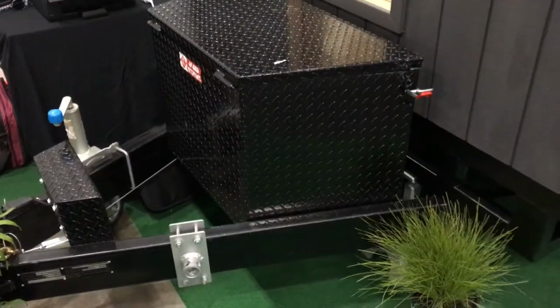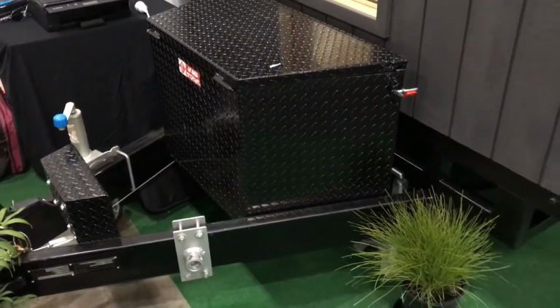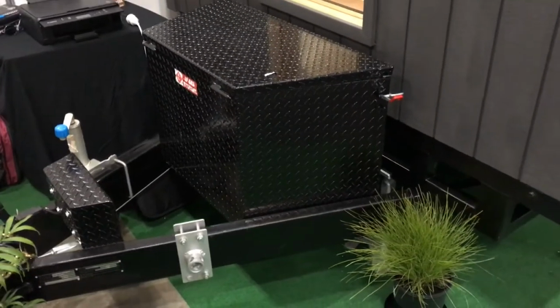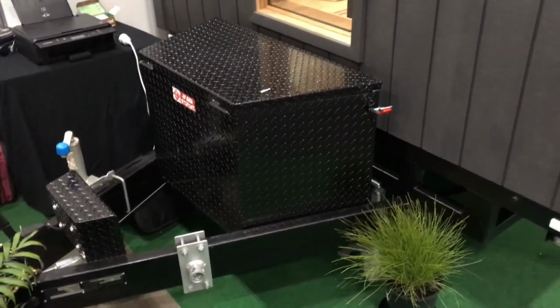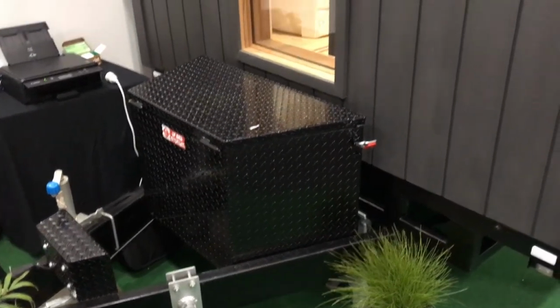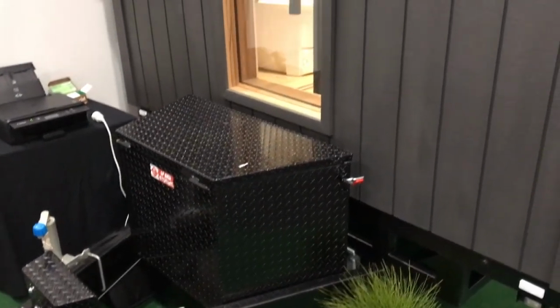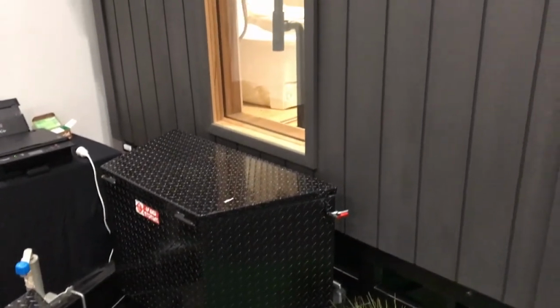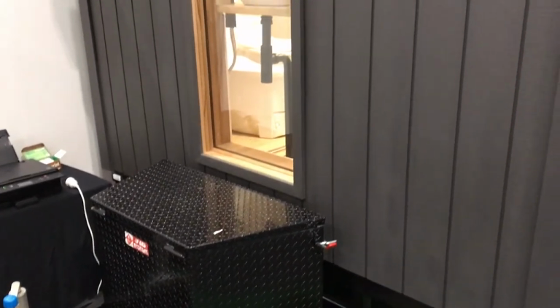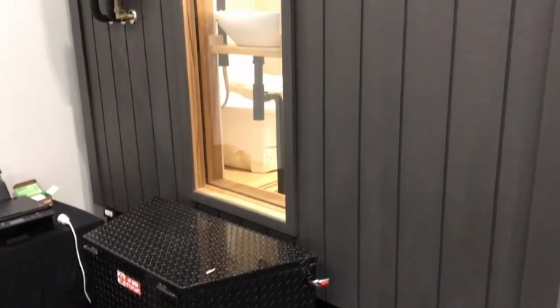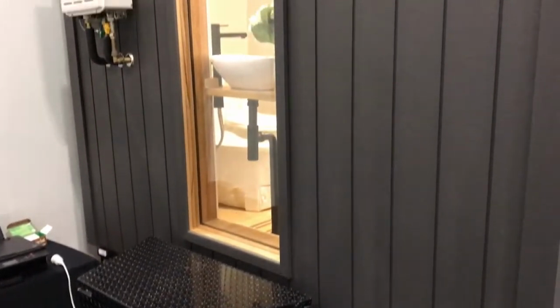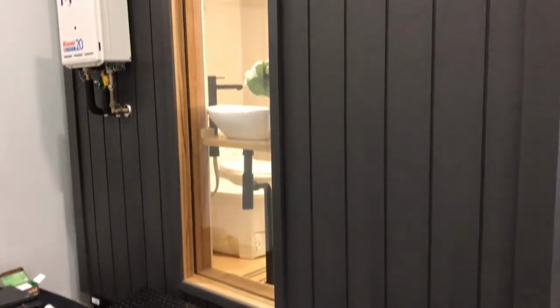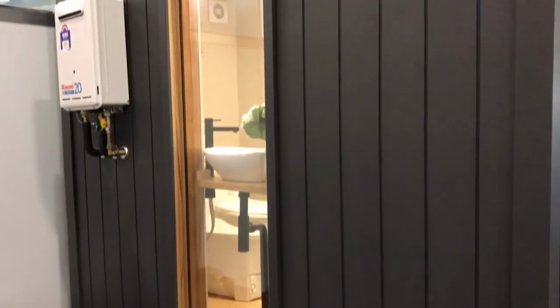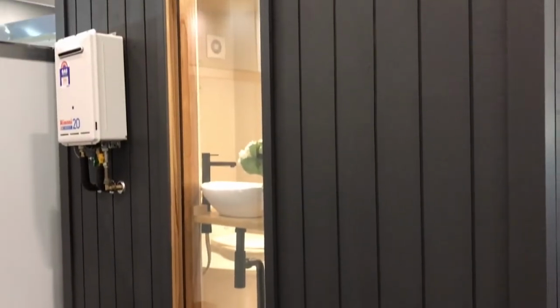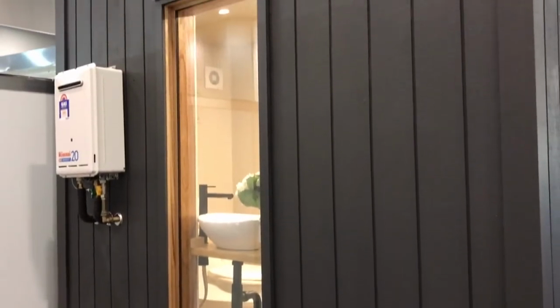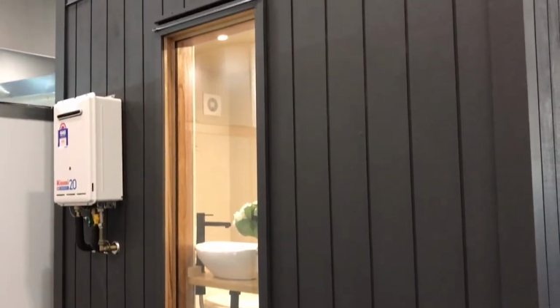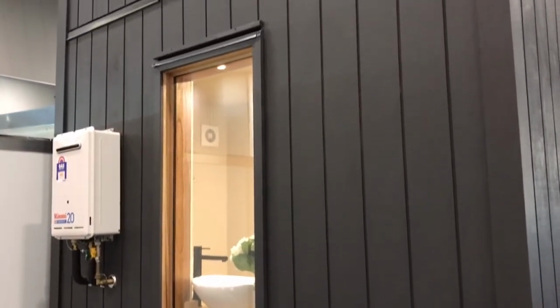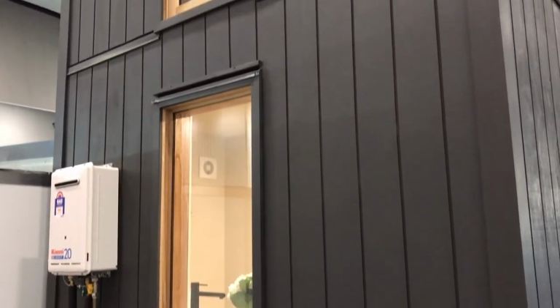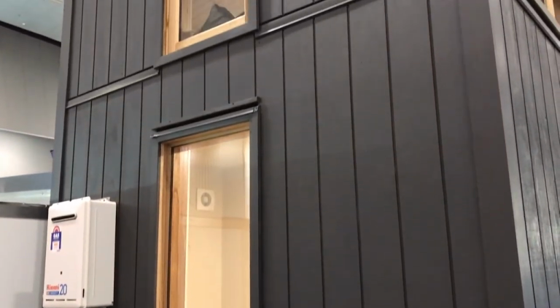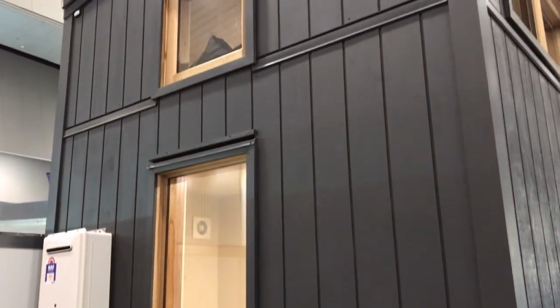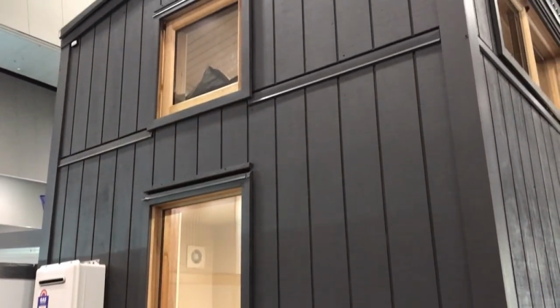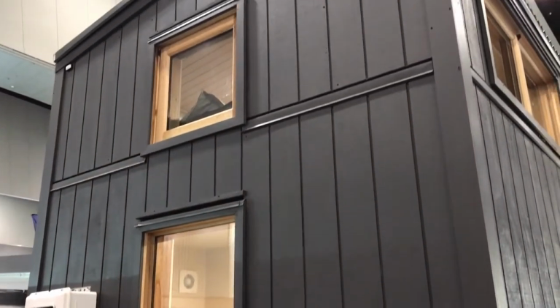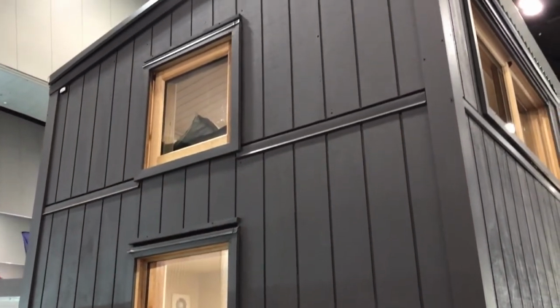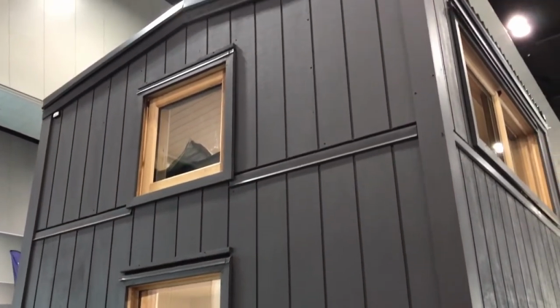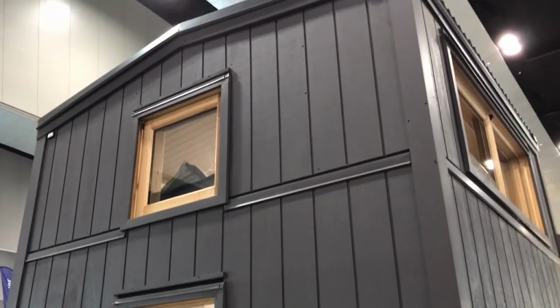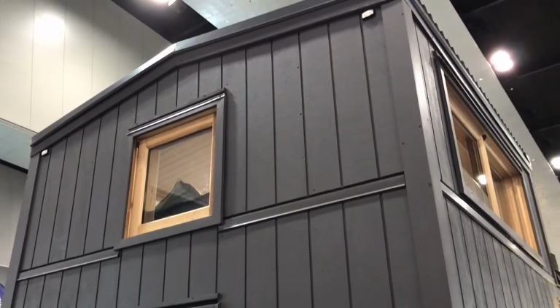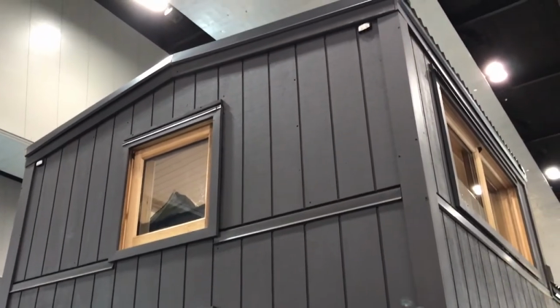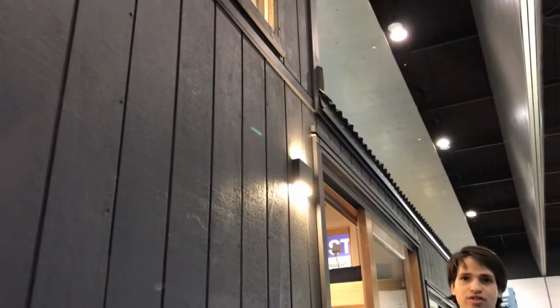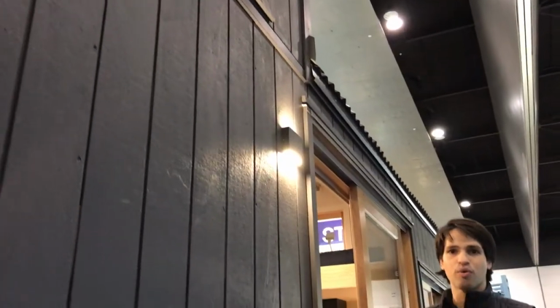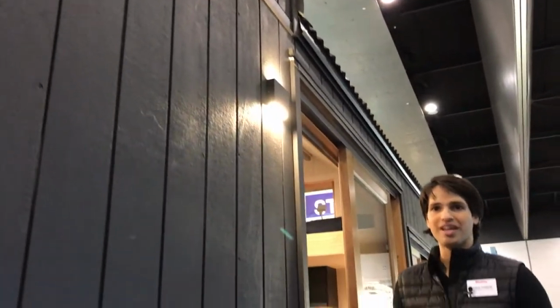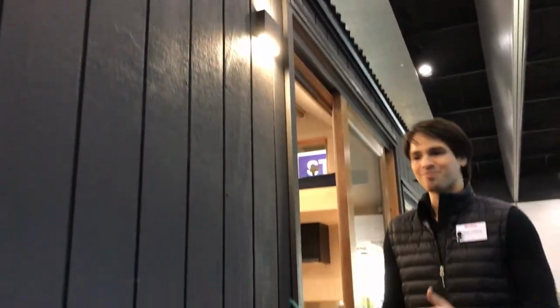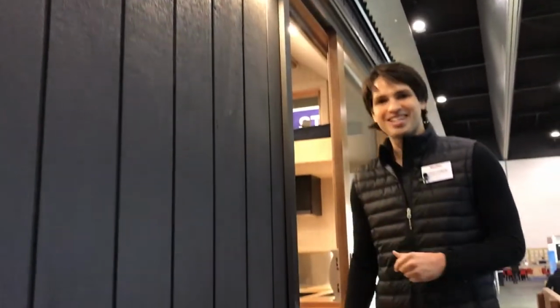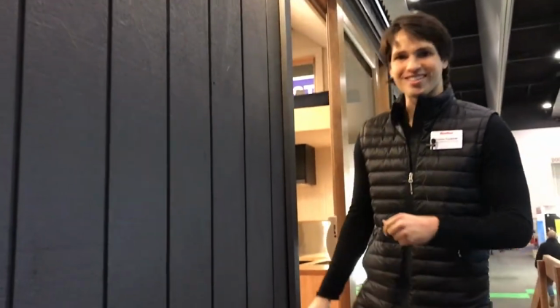So this is a six-meter tiny house and it's fully certified with electrics, plumbing and gas, hot water, and we can really customize it to suit whatever your needs are. Let's take a look inside.